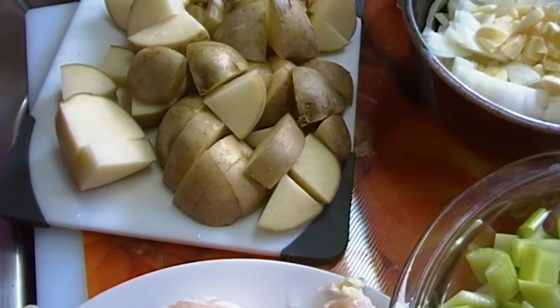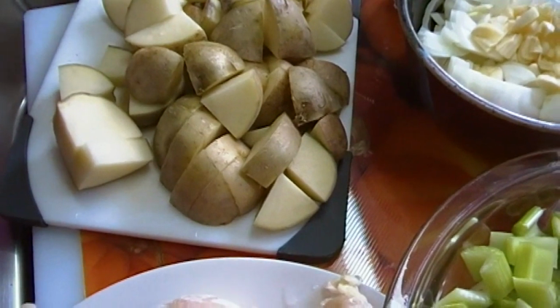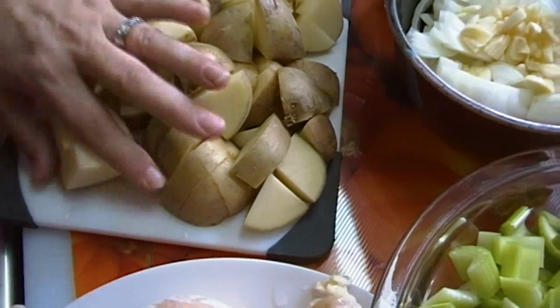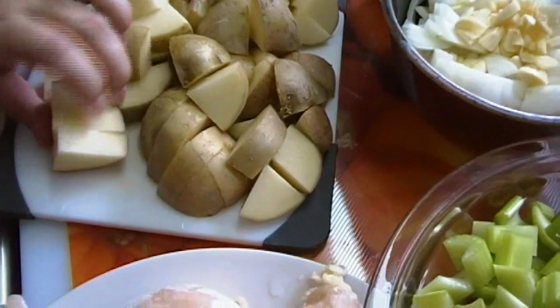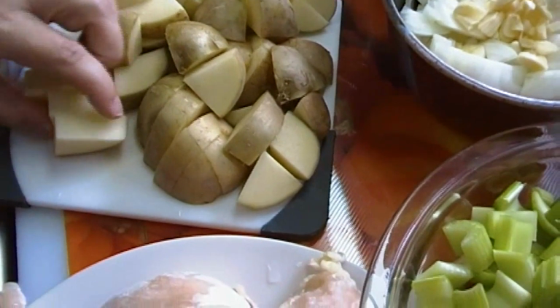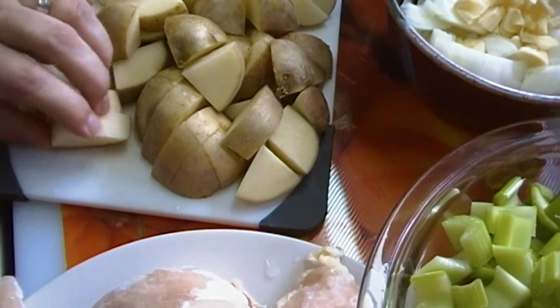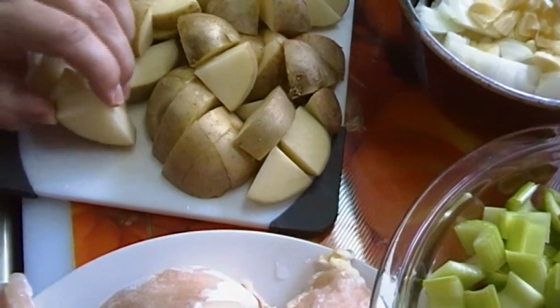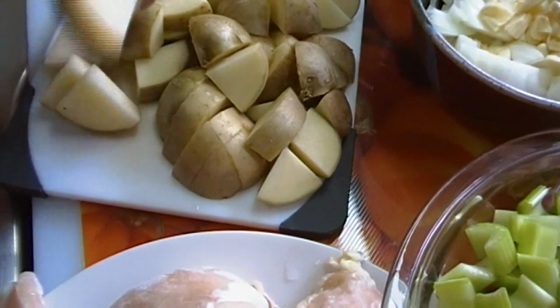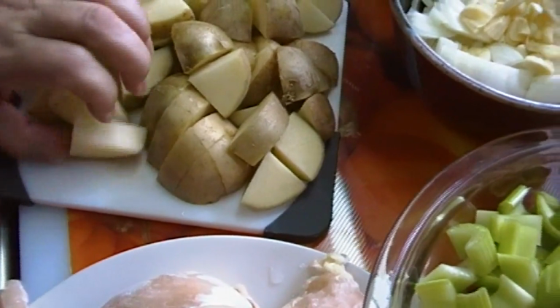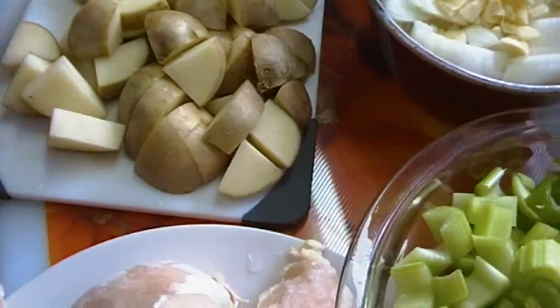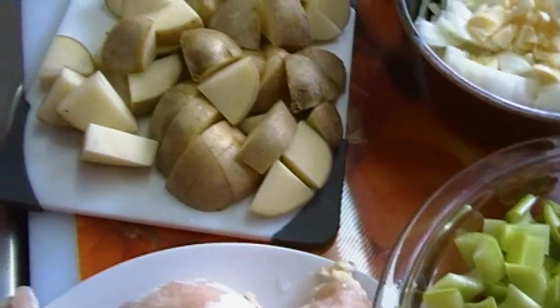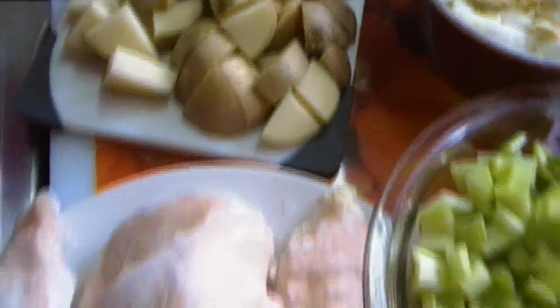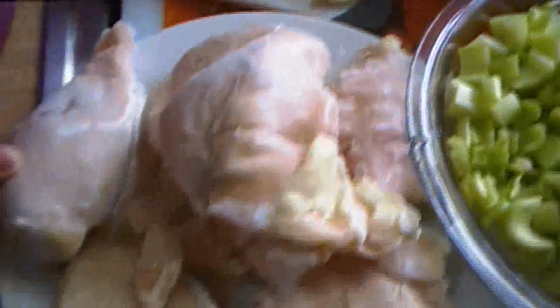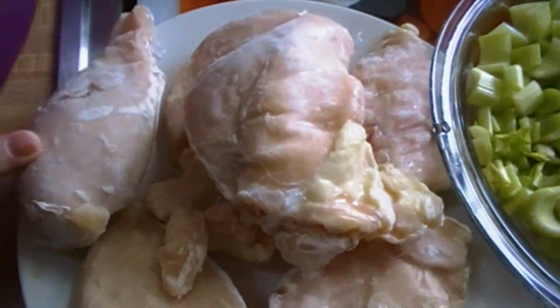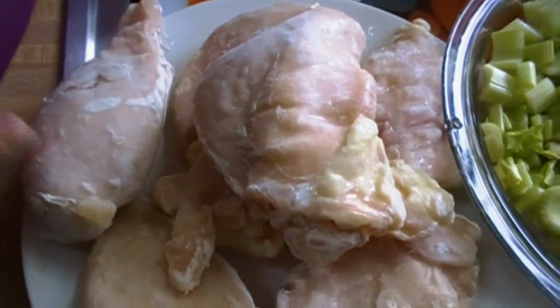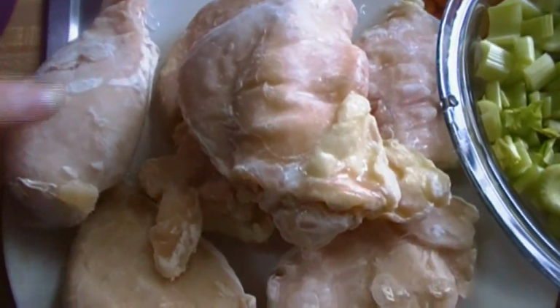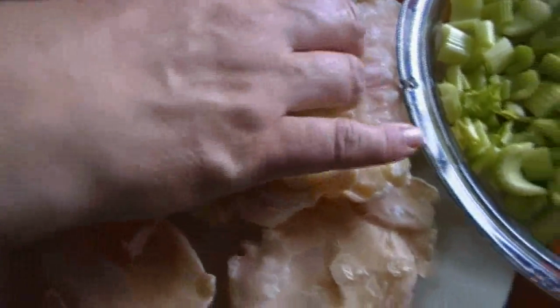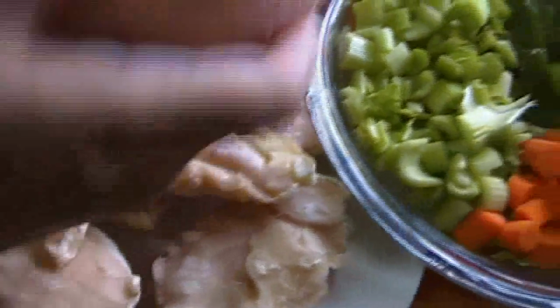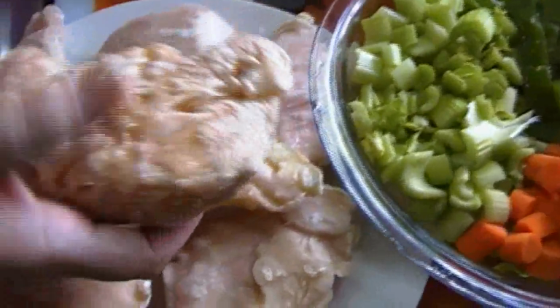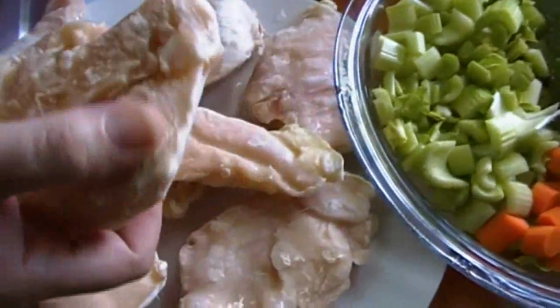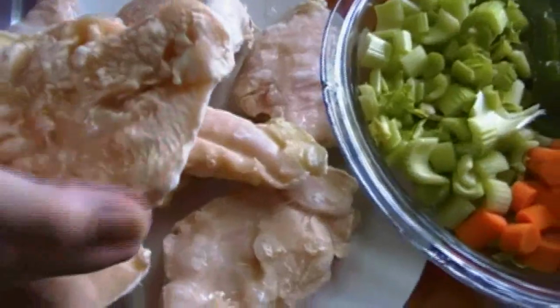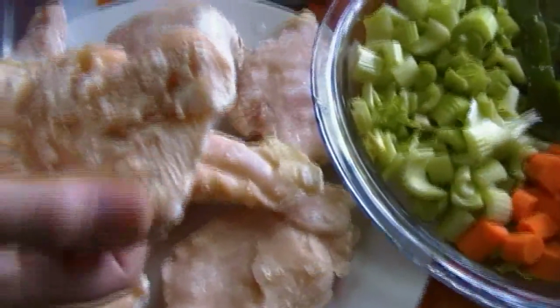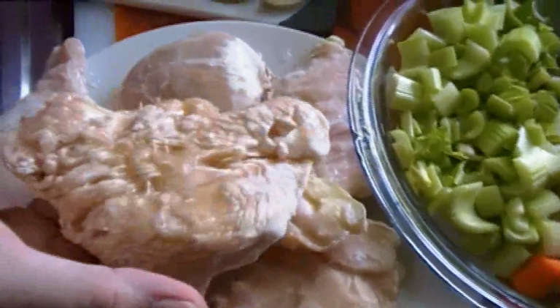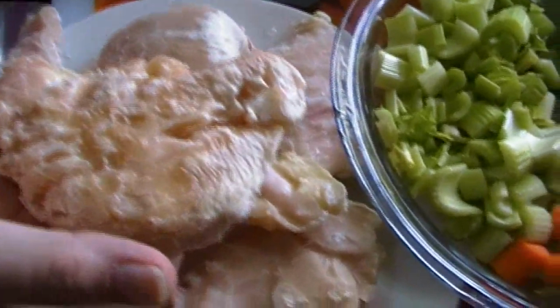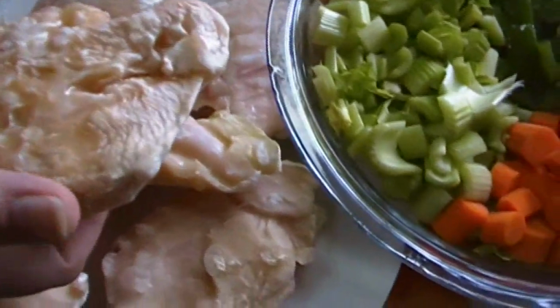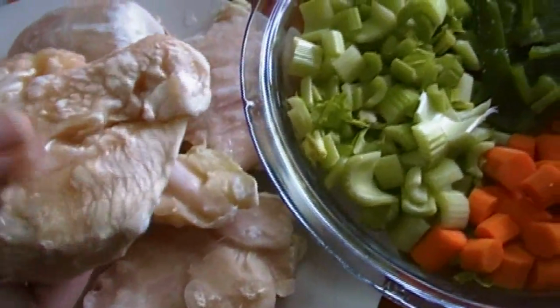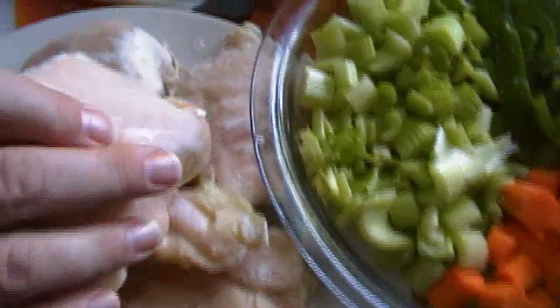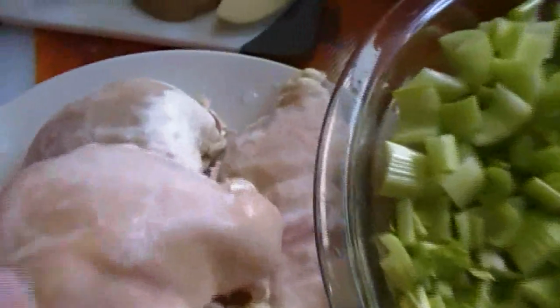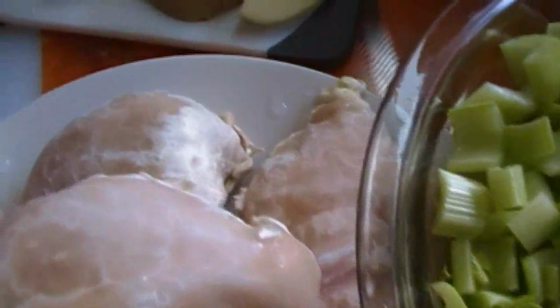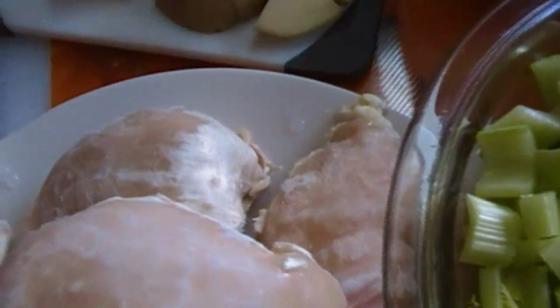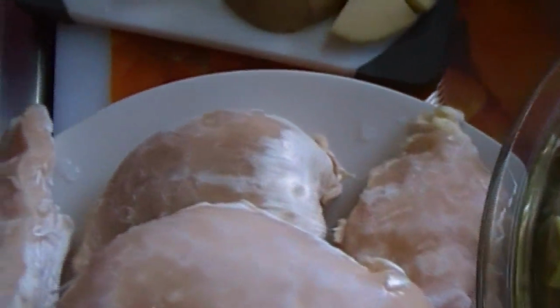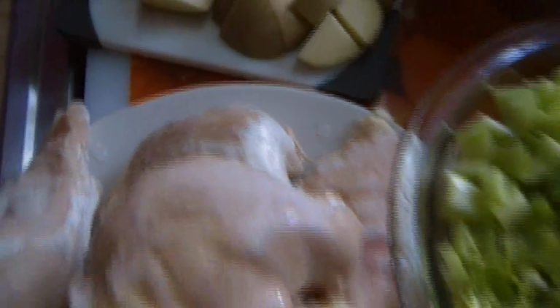This is already smelling so good. I just kind of sliced these potatoes up a little. I have a bag of frozen chicken breast that I pulled out. I did notice these are a bit kissed by some freezer burn, but I don't want to waste them so I'm going to go ahead and use them.